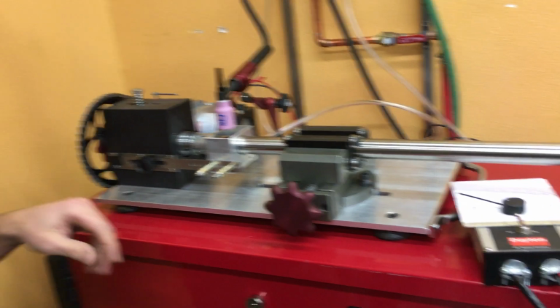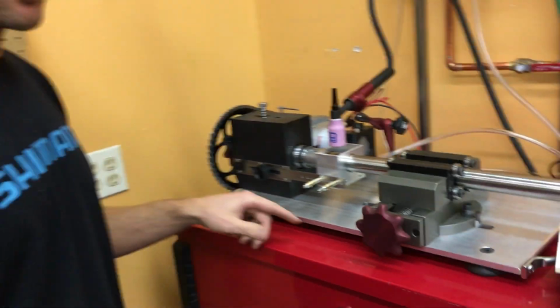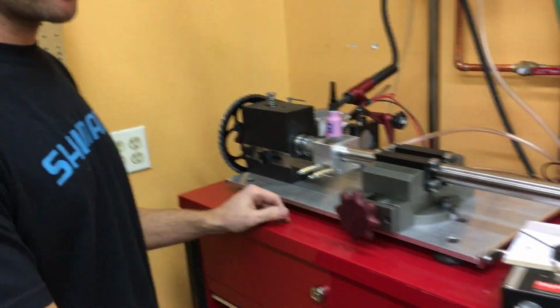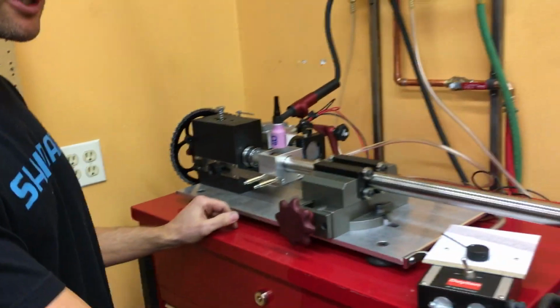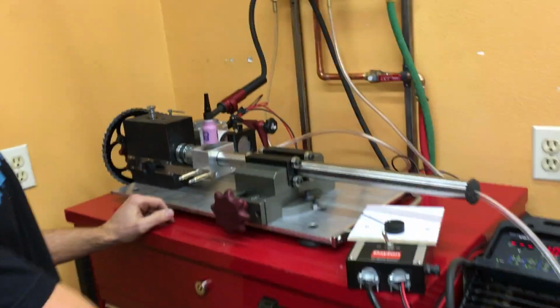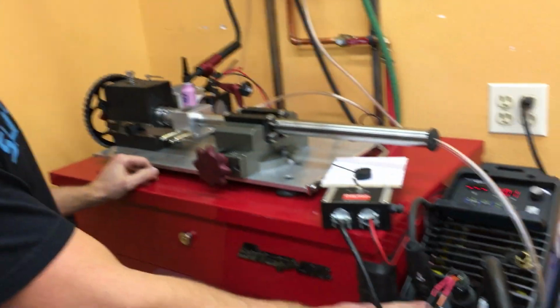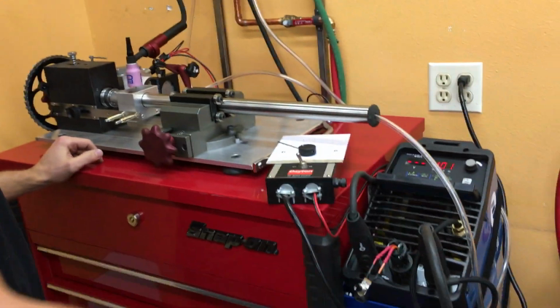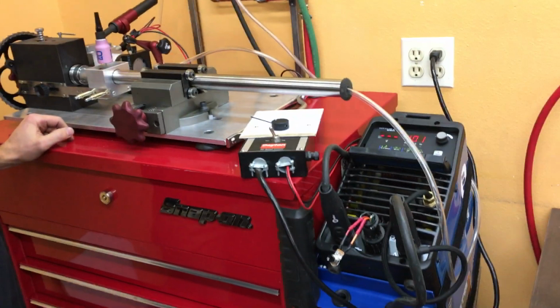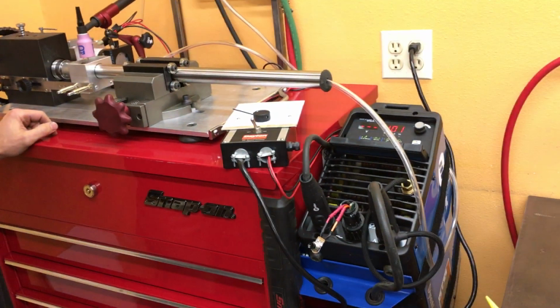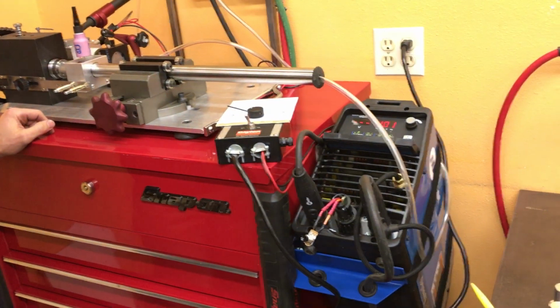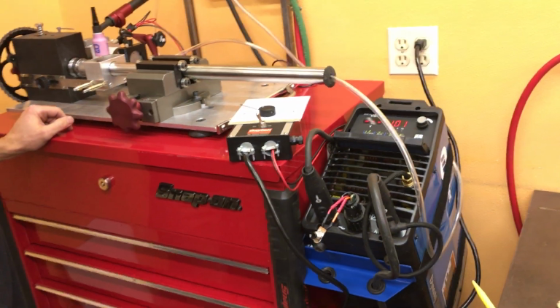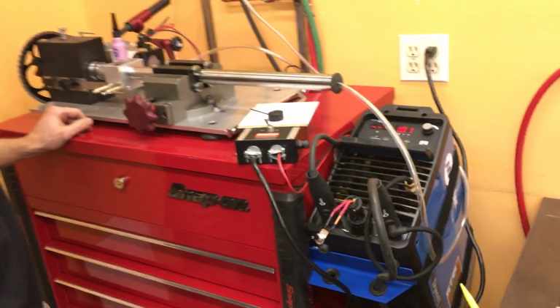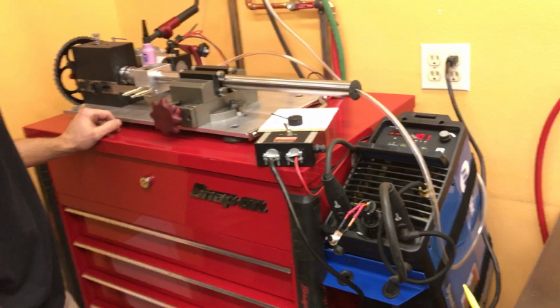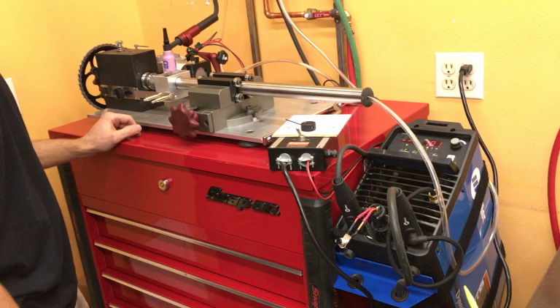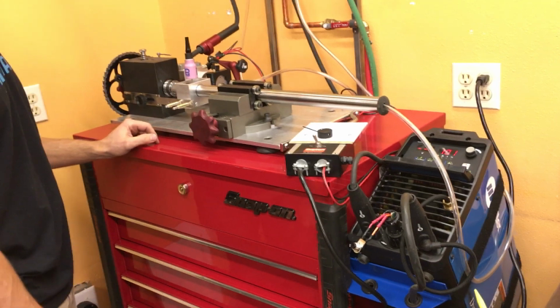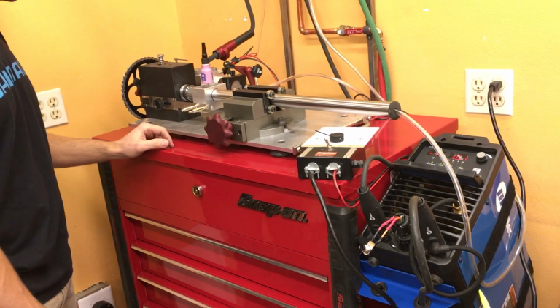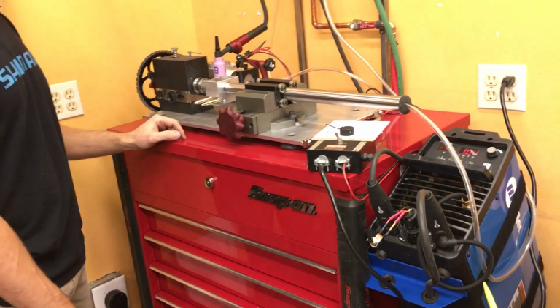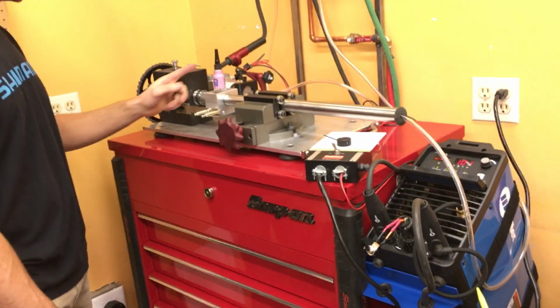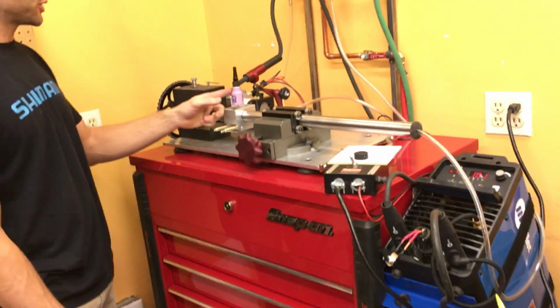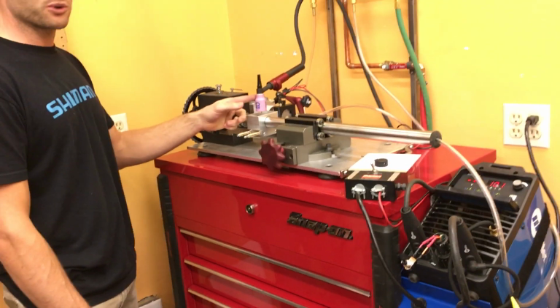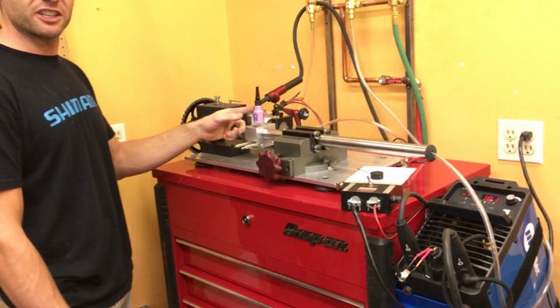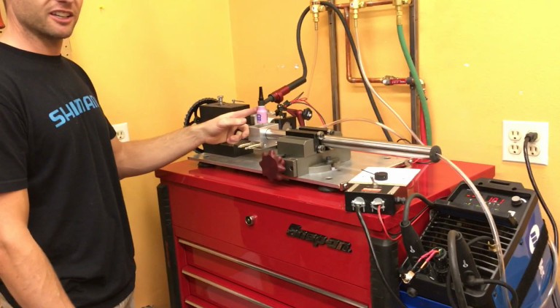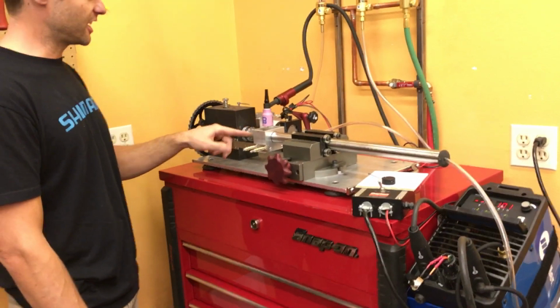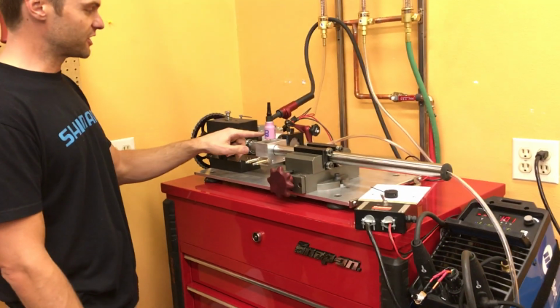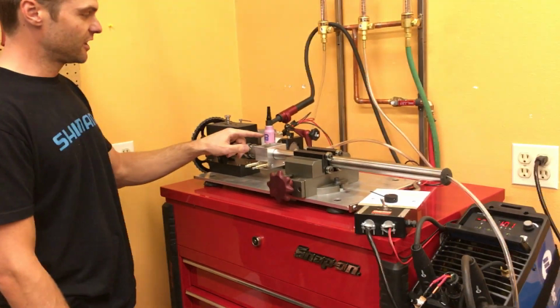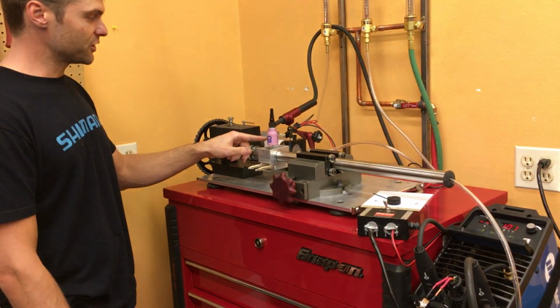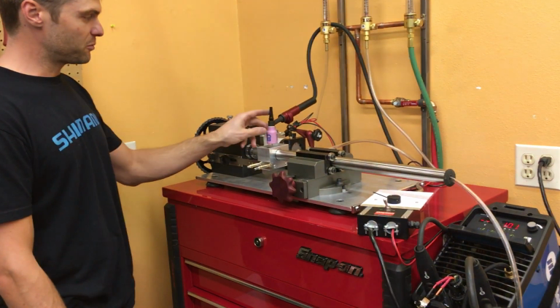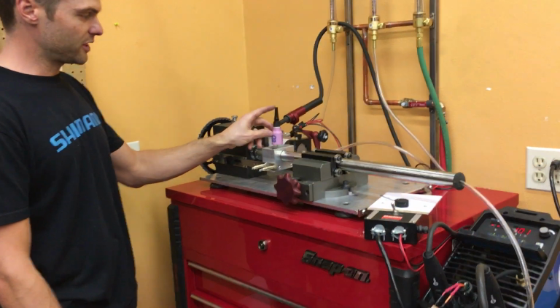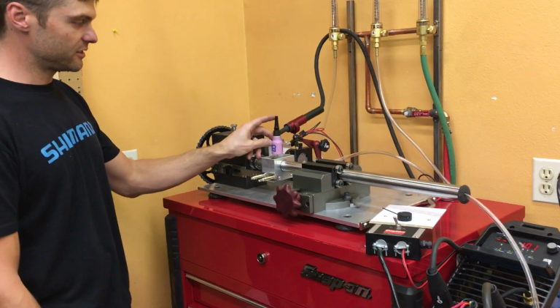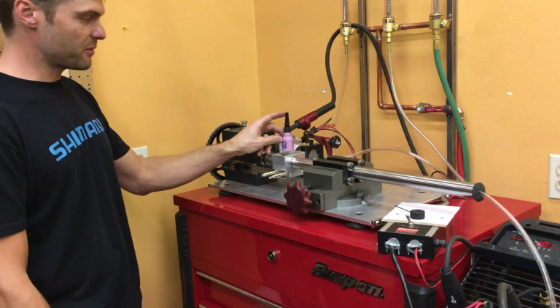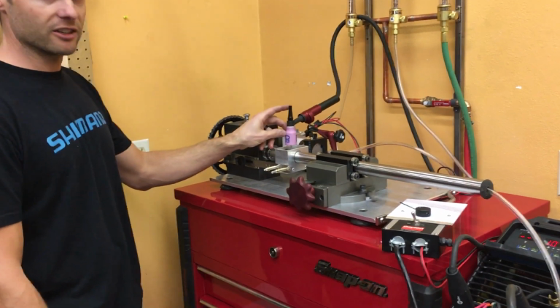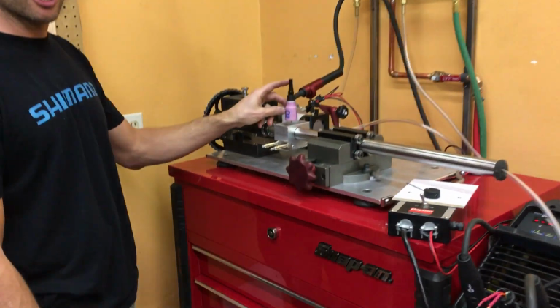It uses a Miller inverter Dynasty TIG welding machine. Here's our torch, and this is also a part that I make here in the shop.